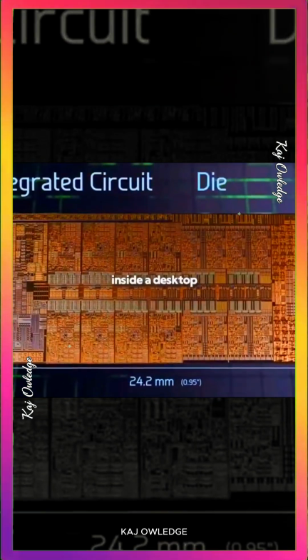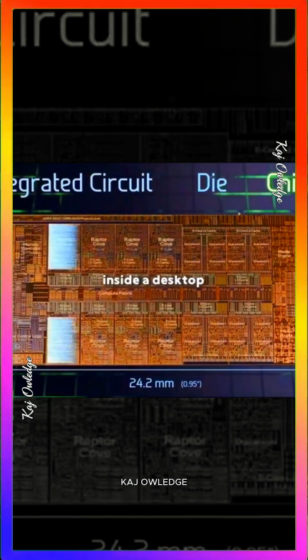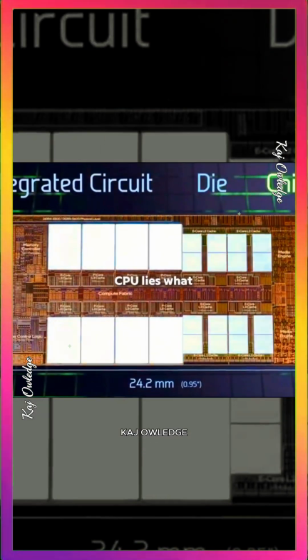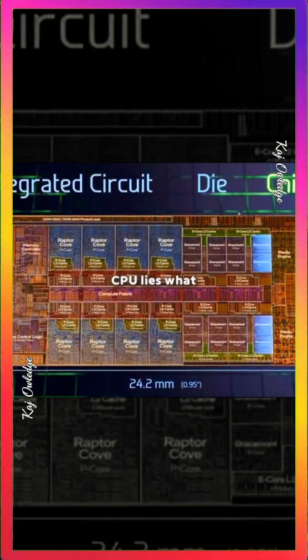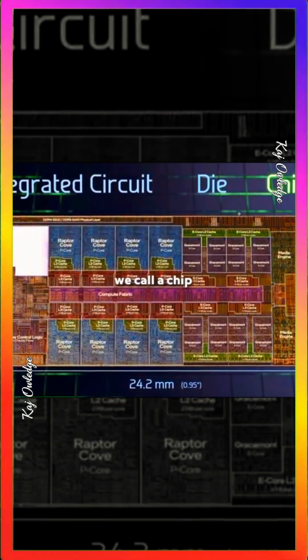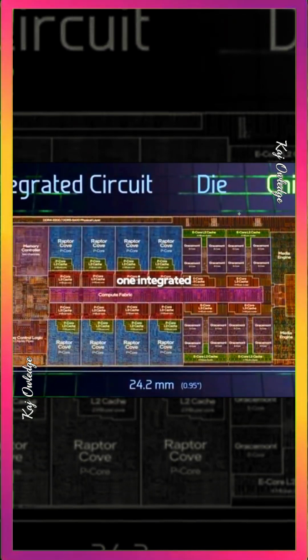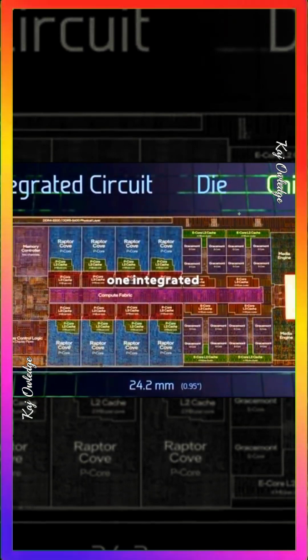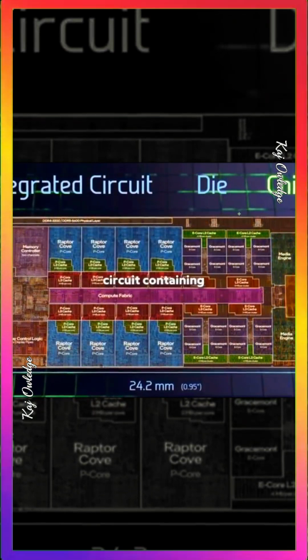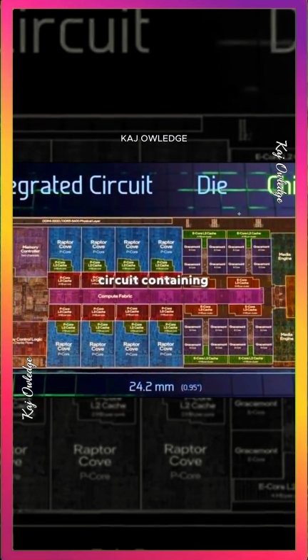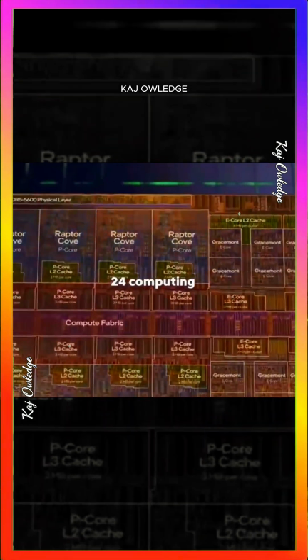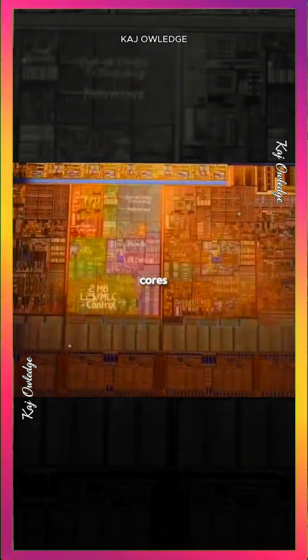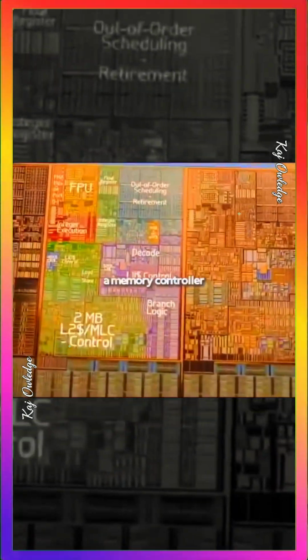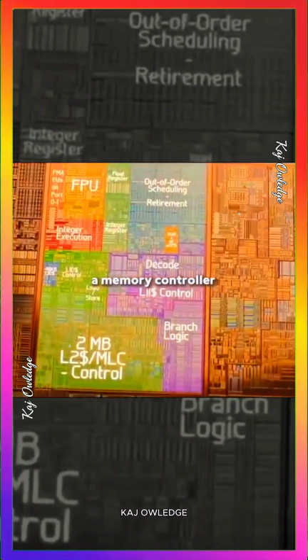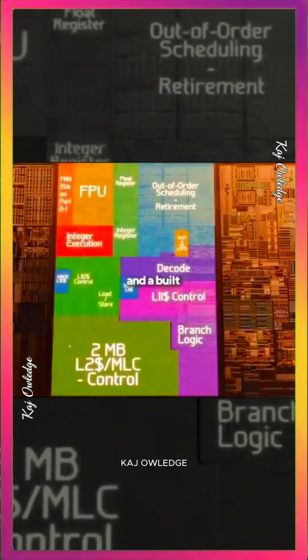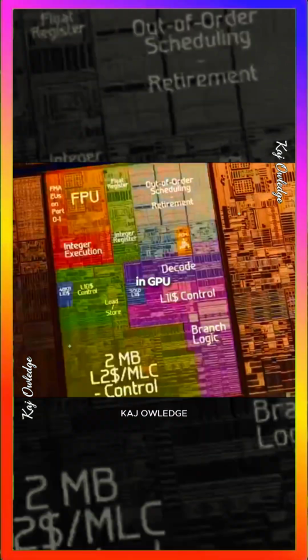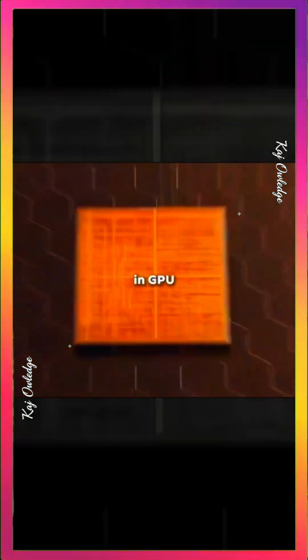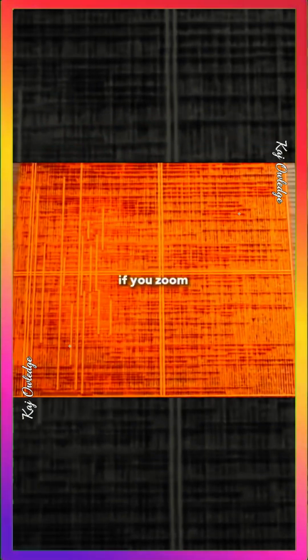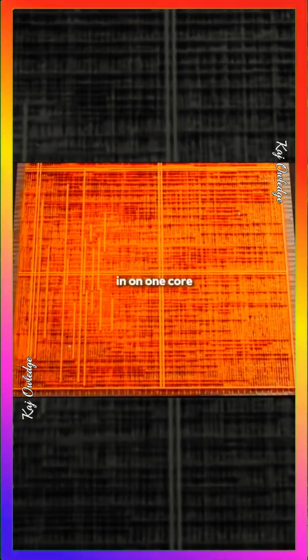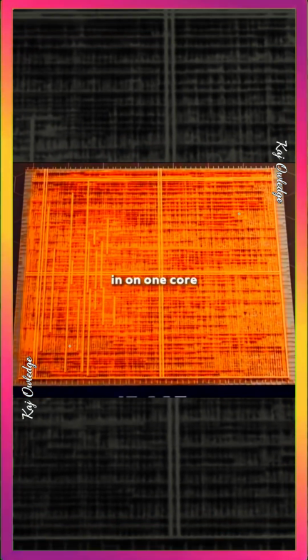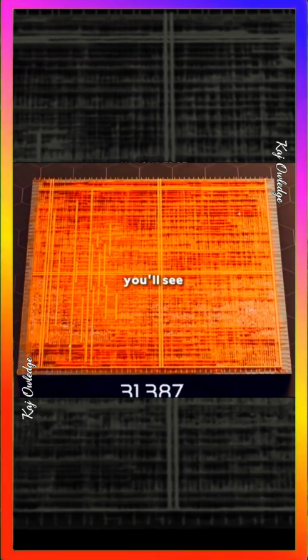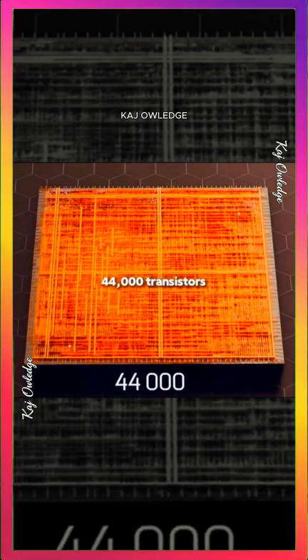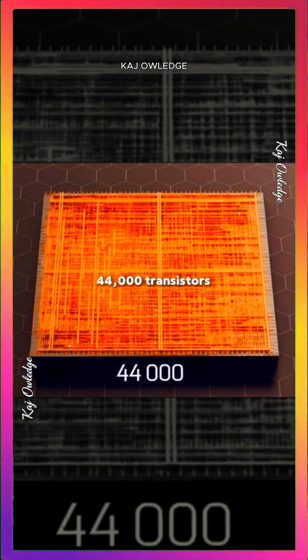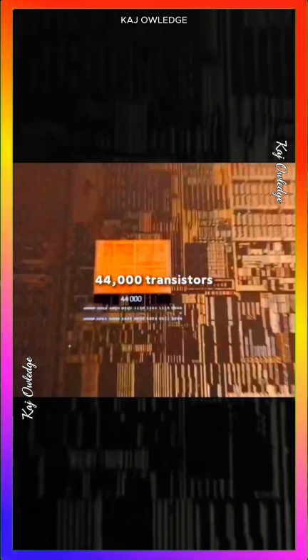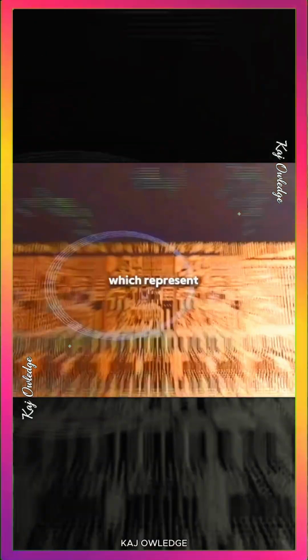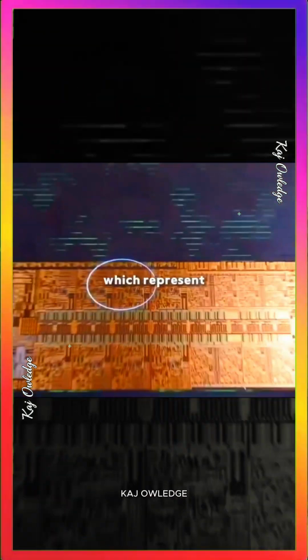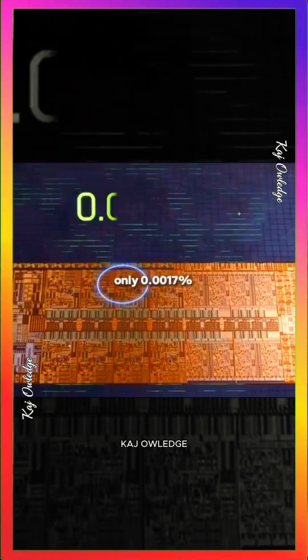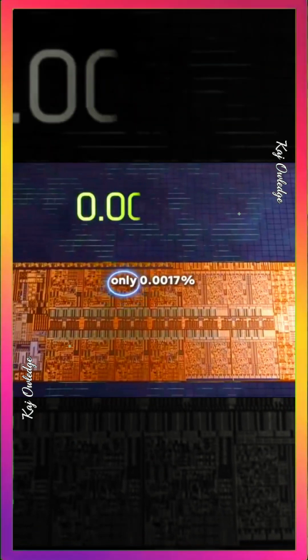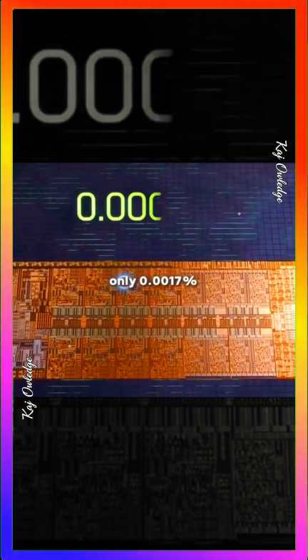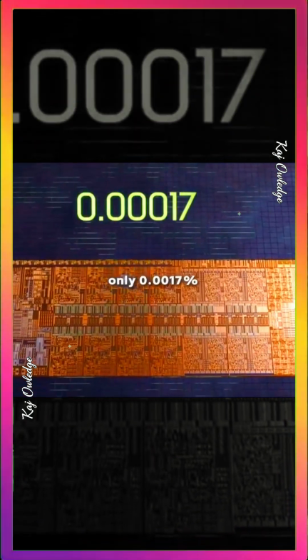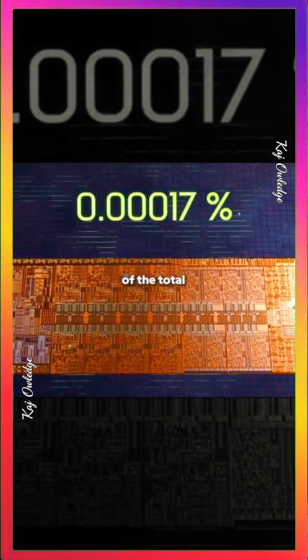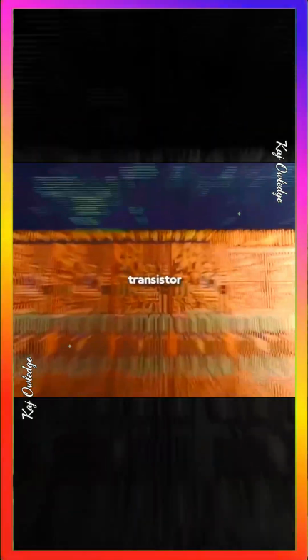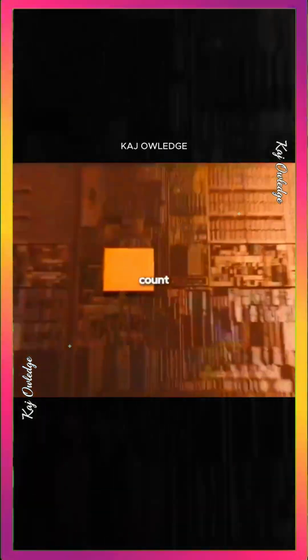Inside a desktop CPU lies what we call a chip — one integrated circuit containing 24 computing cores, a memory controller, and a built-in GPU. If you zoom in on one core you'll see 44,000 transistors, which represent only 0.0017% of the total transistor count.